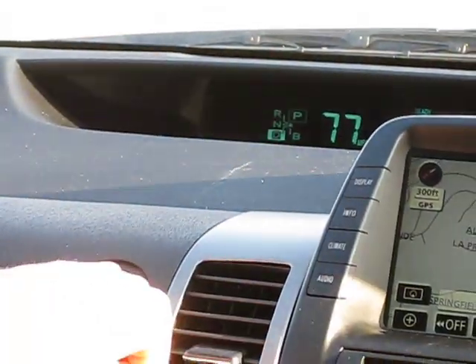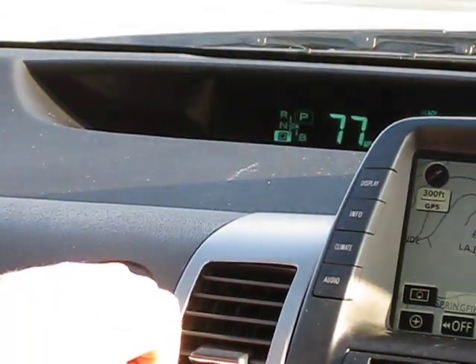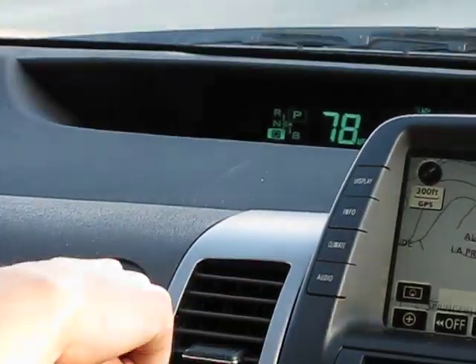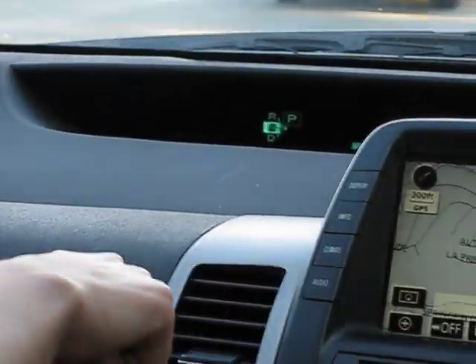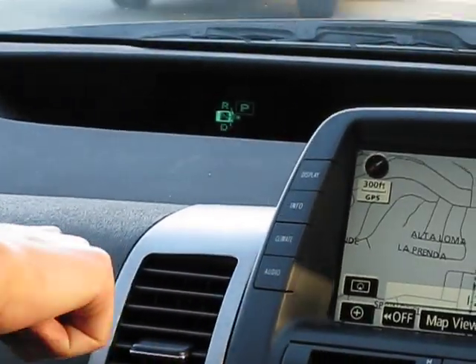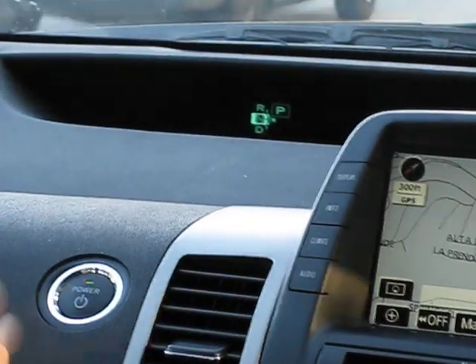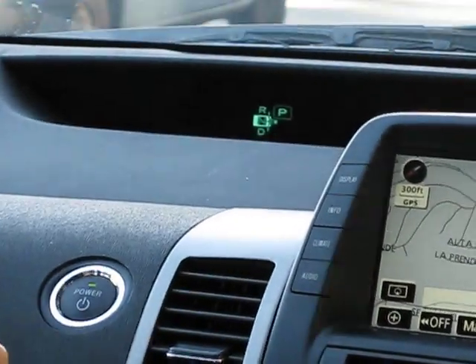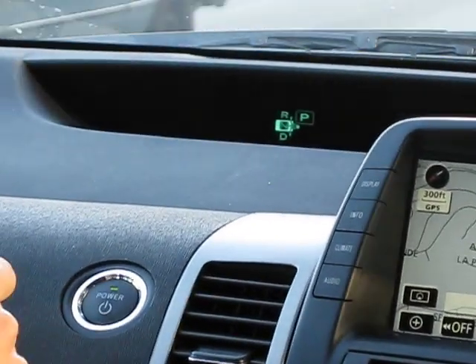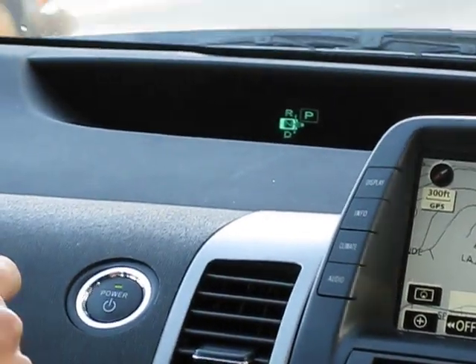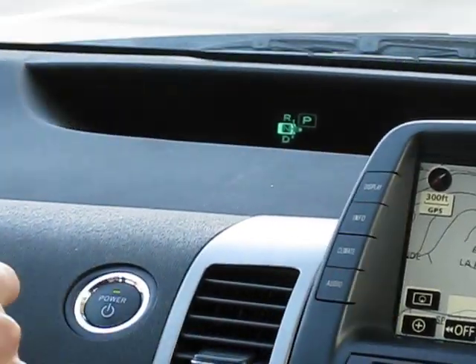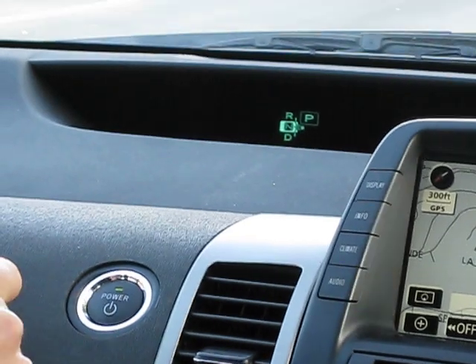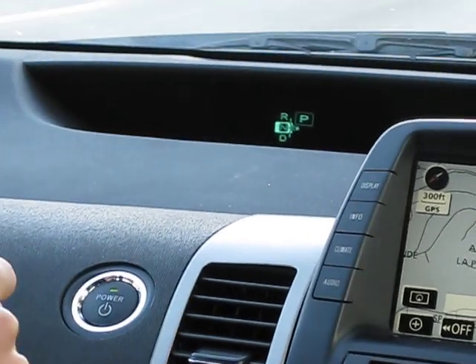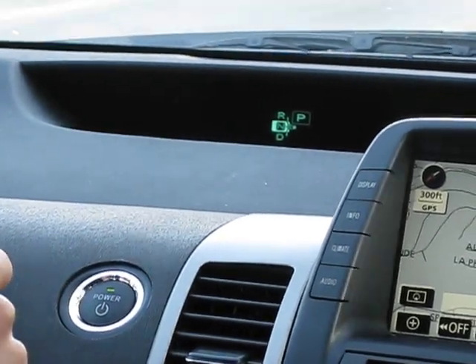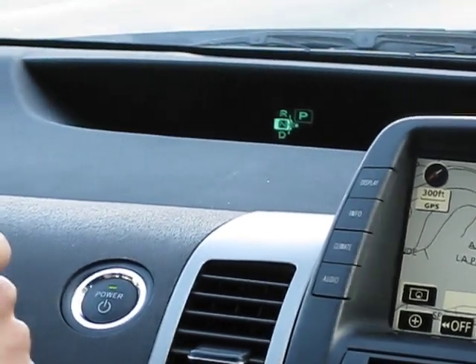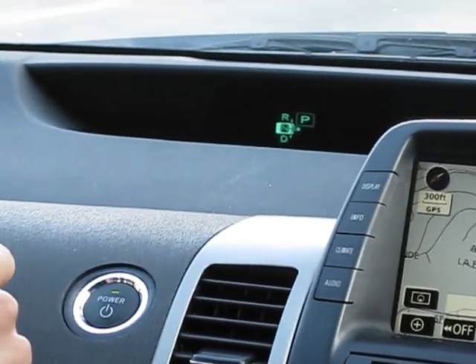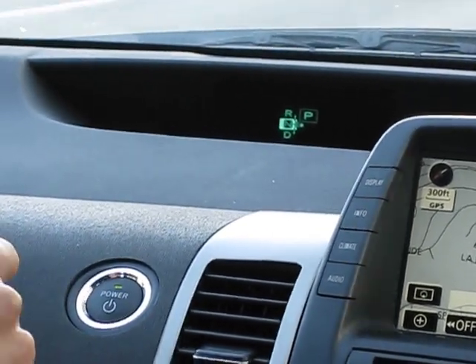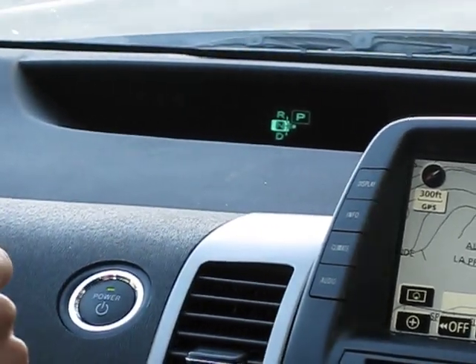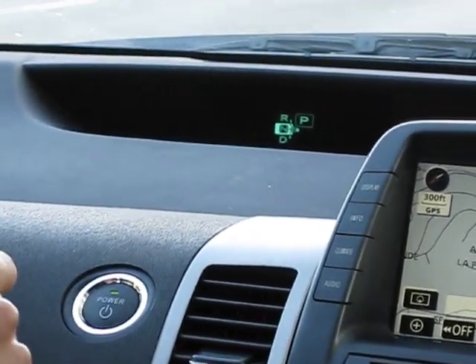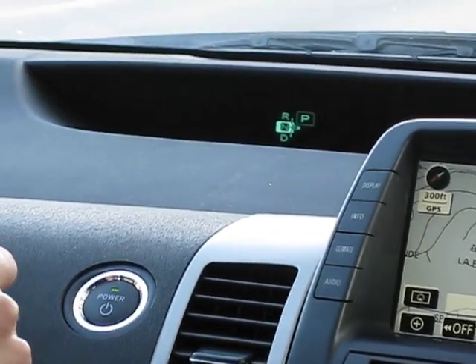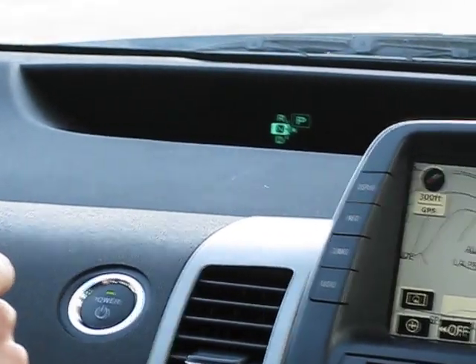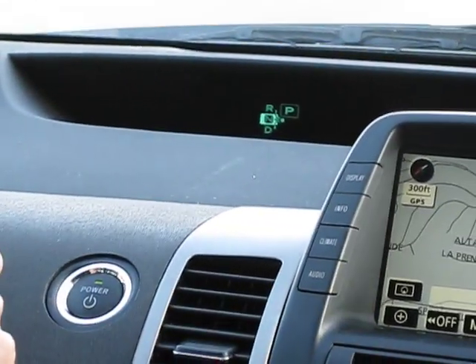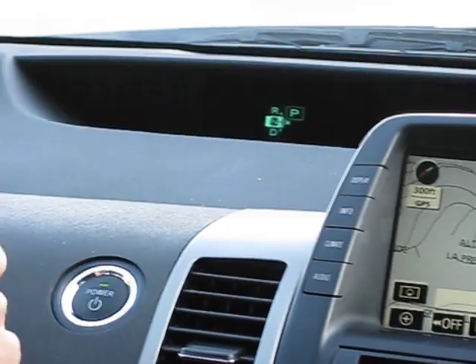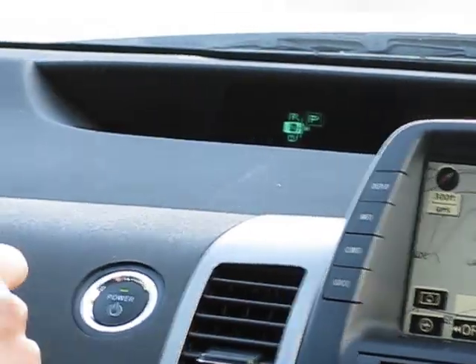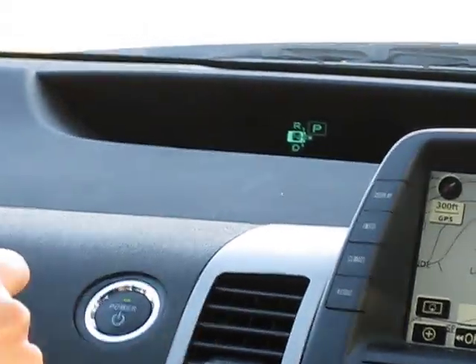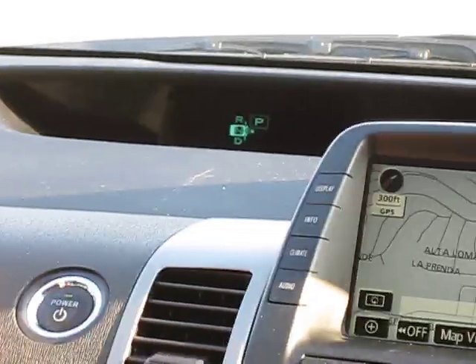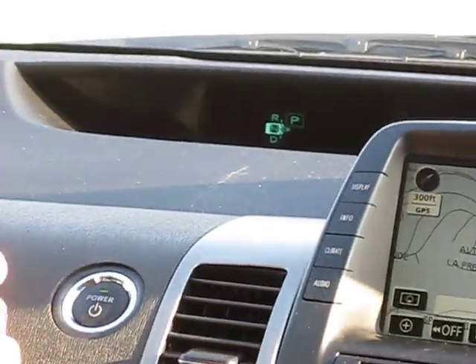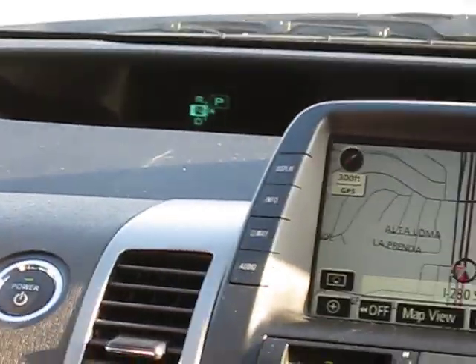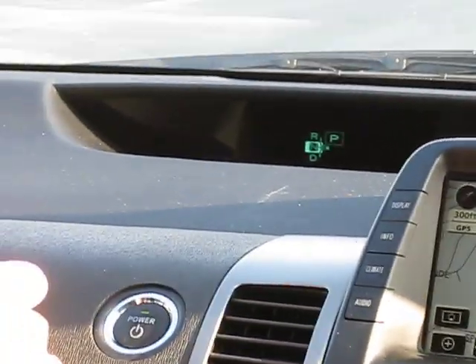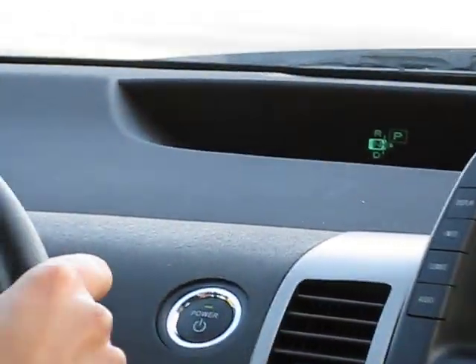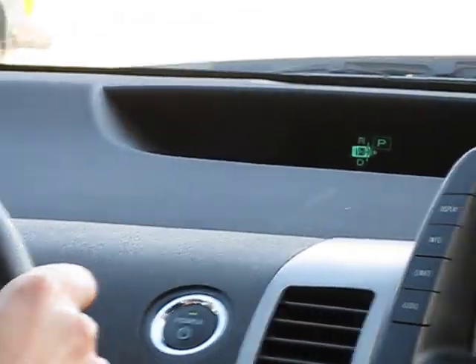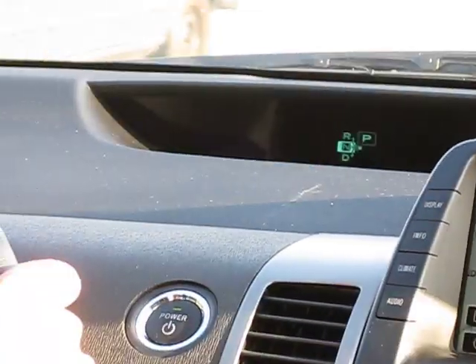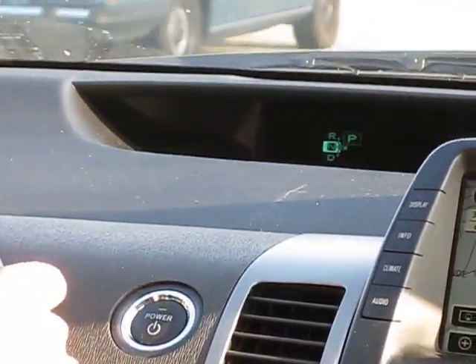One, two — oh dear. Car seat speed shut down. I'm coming up — I bet the brakes still... yeah, they do. The brakes still work.